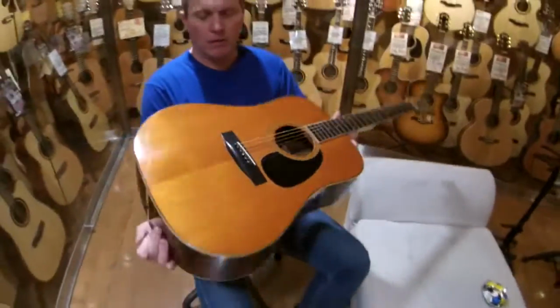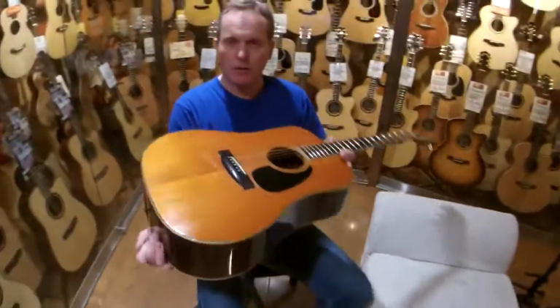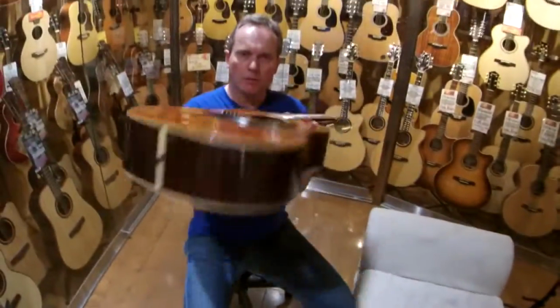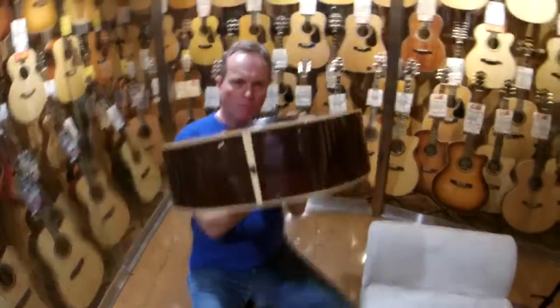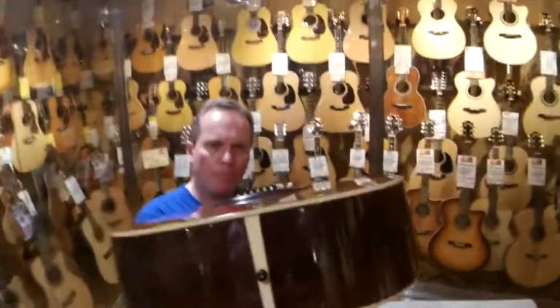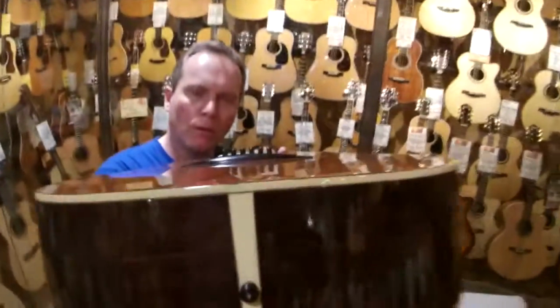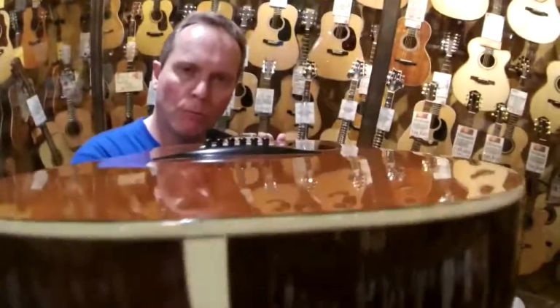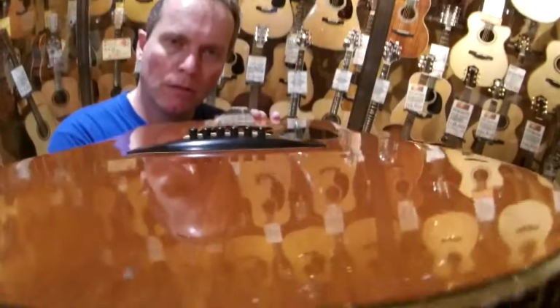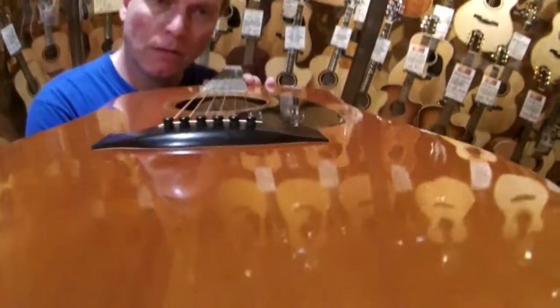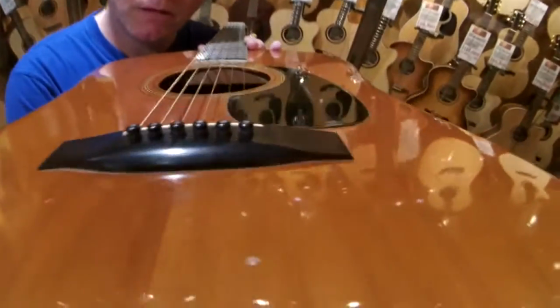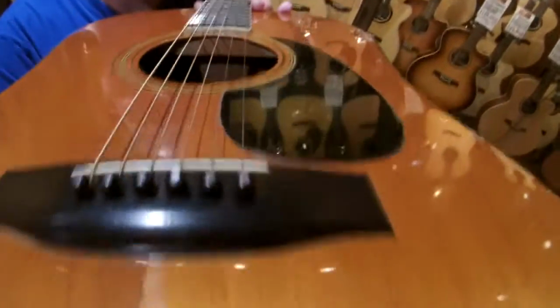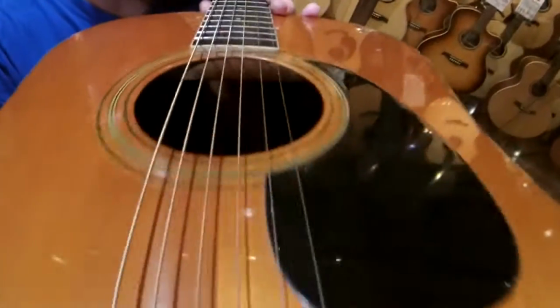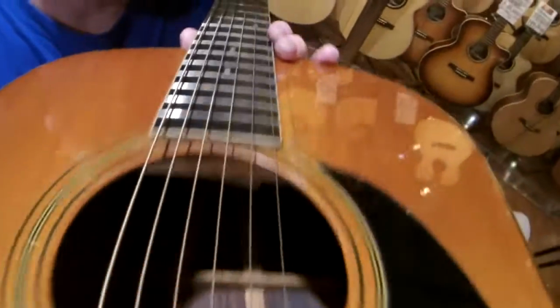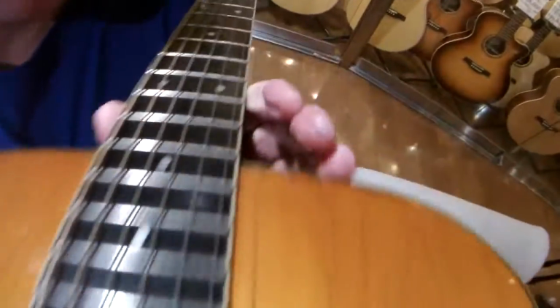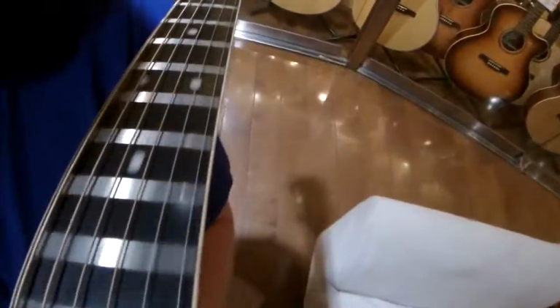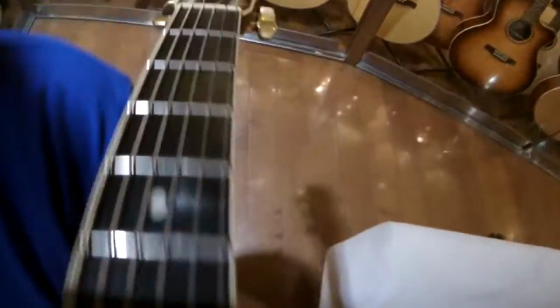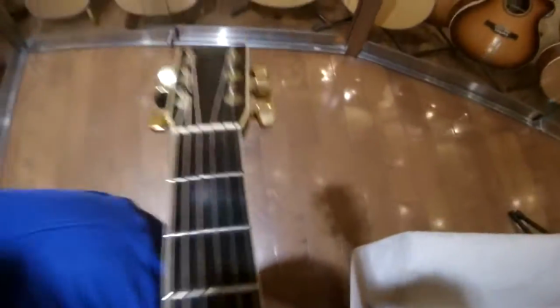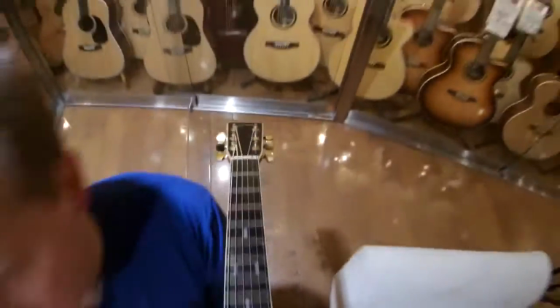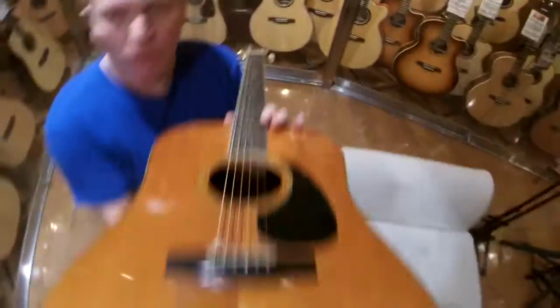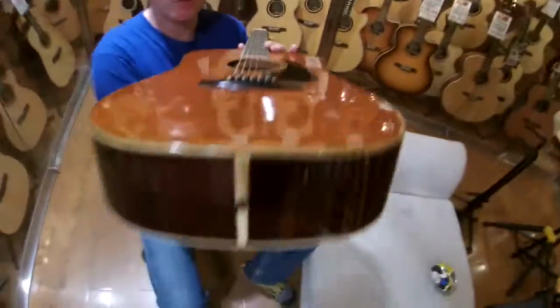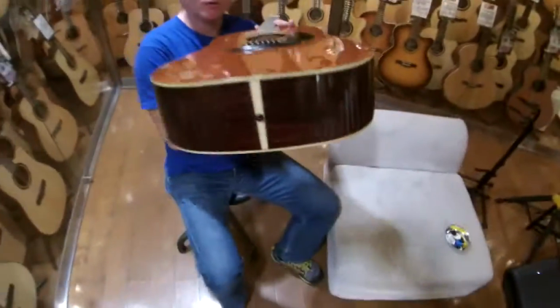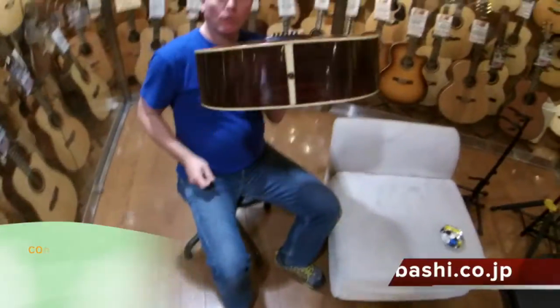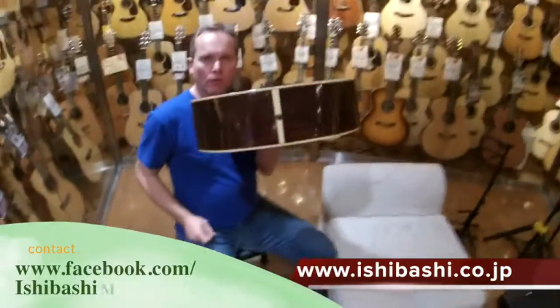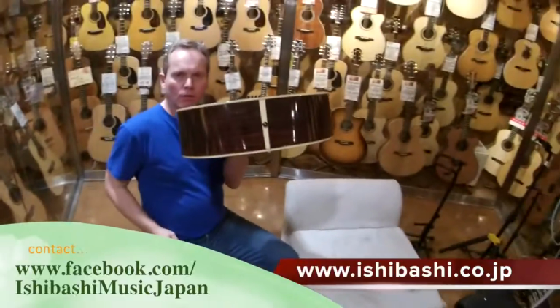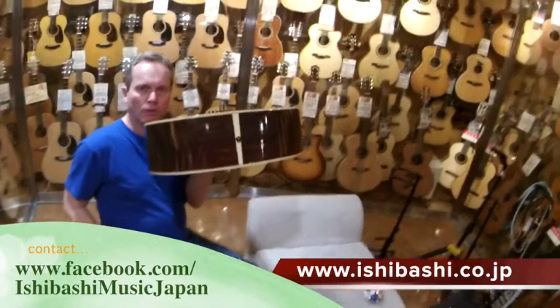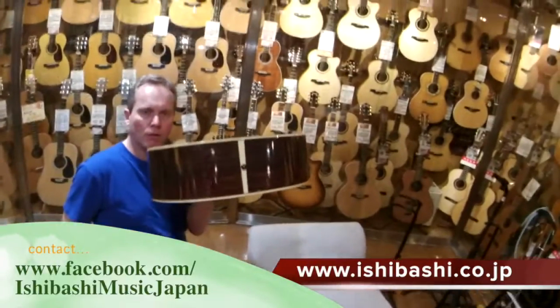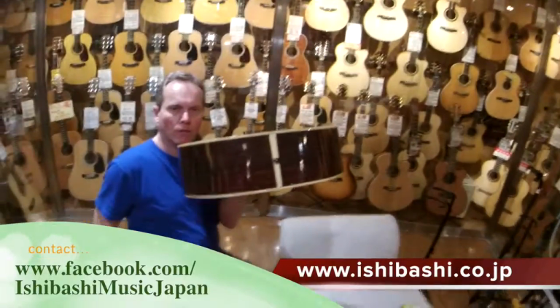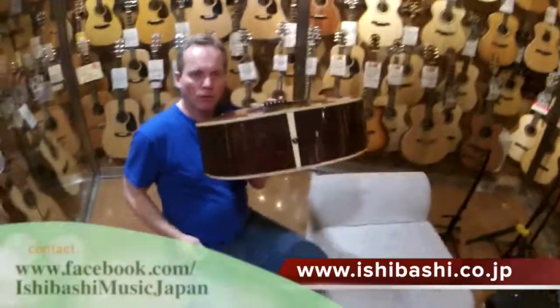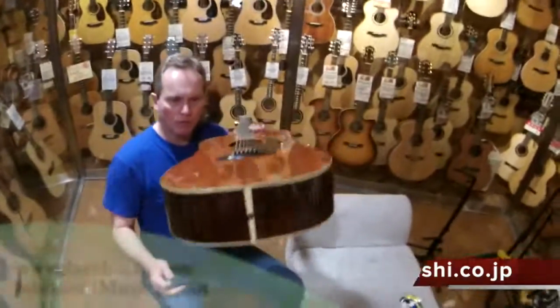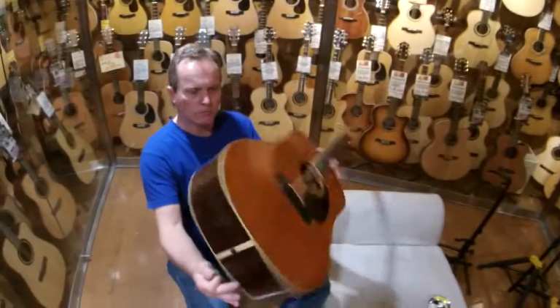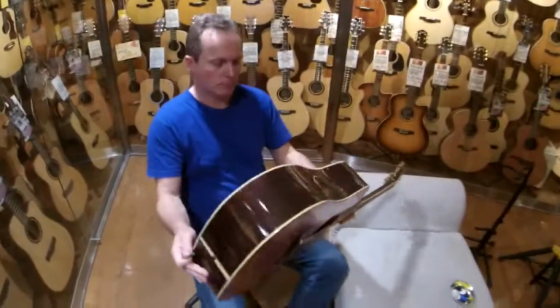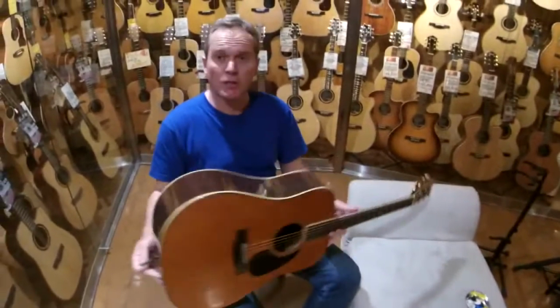There you go, folks — a look at a beautiful original 1977 S Yairi, made in Japan. We have other S Yairi and K Yairi guitars available here from Ishibashi Music. Thanks a lot. Thanks Ian.